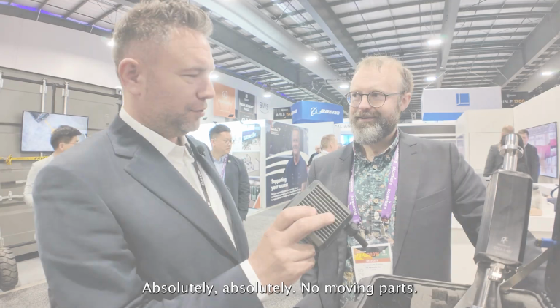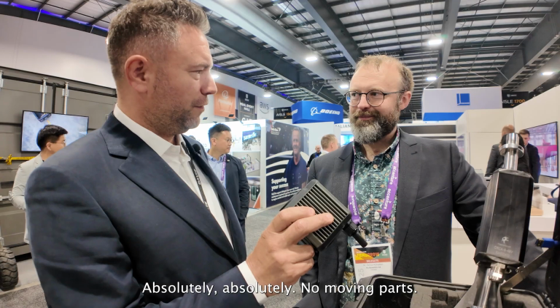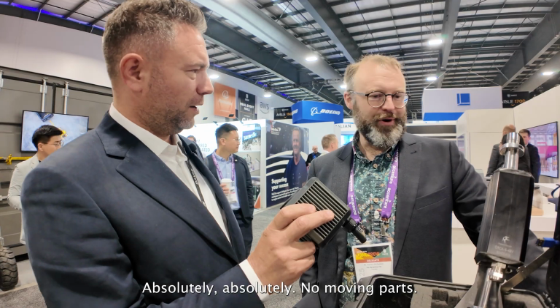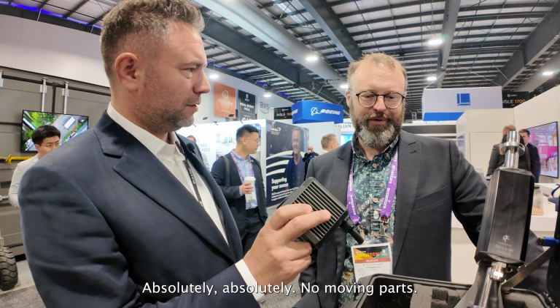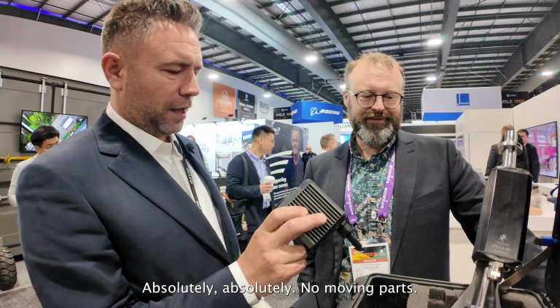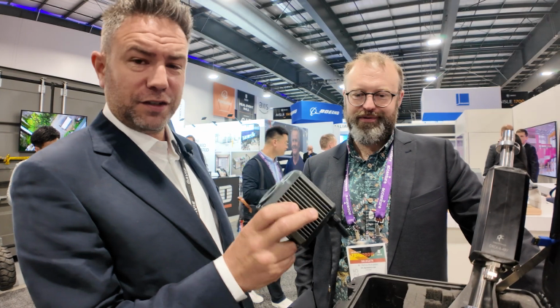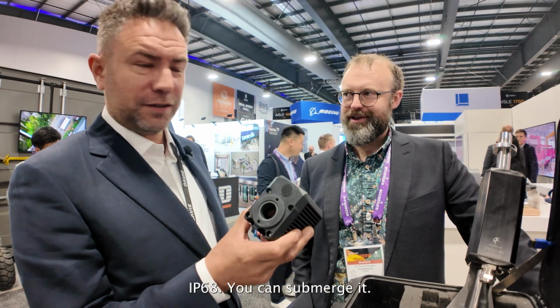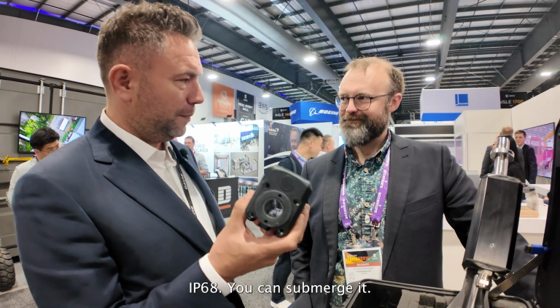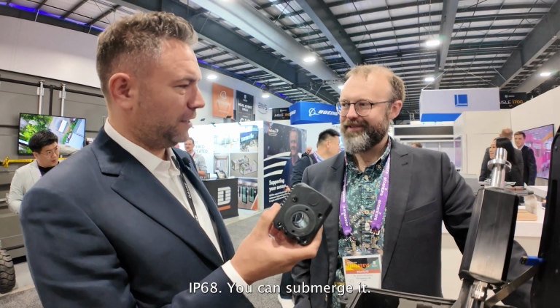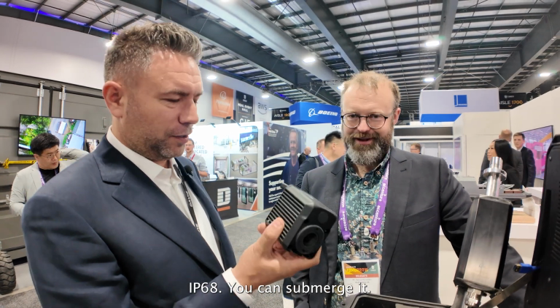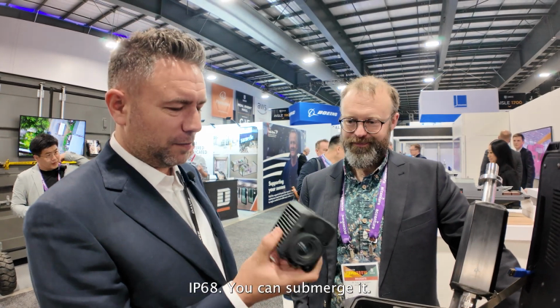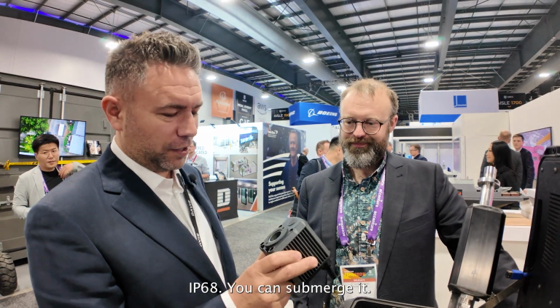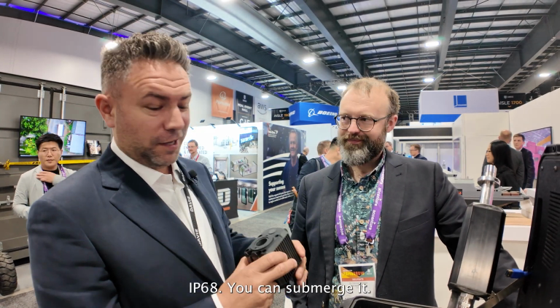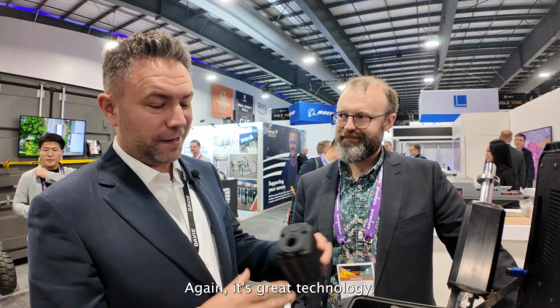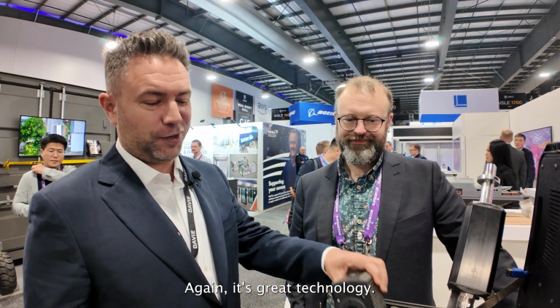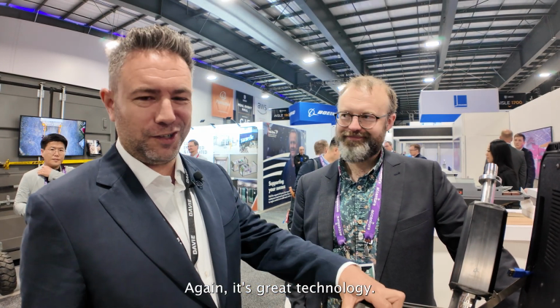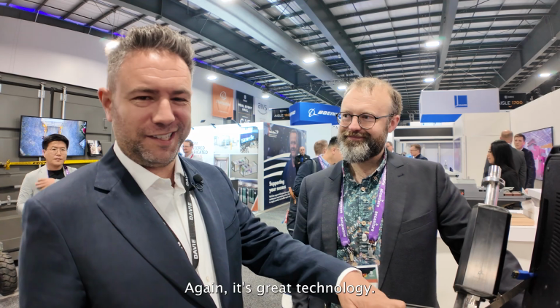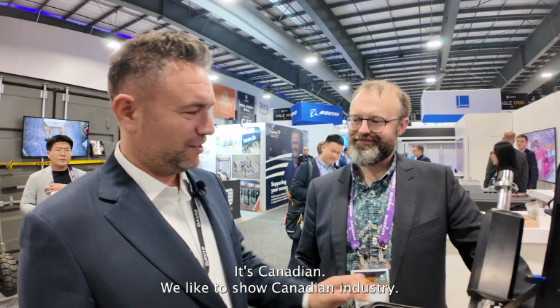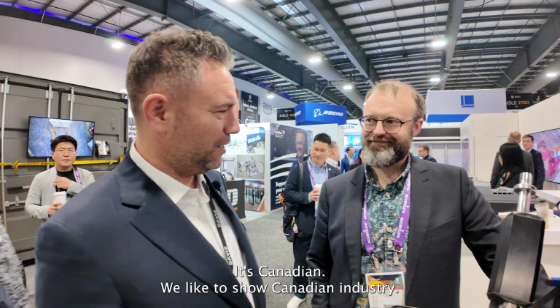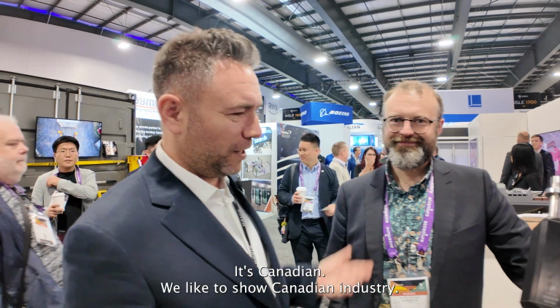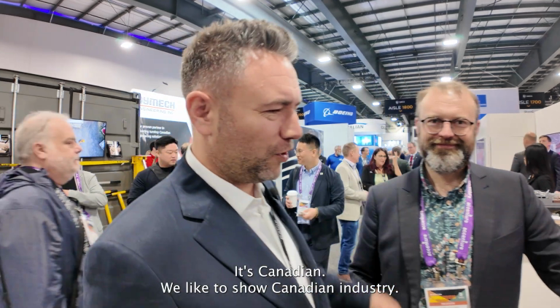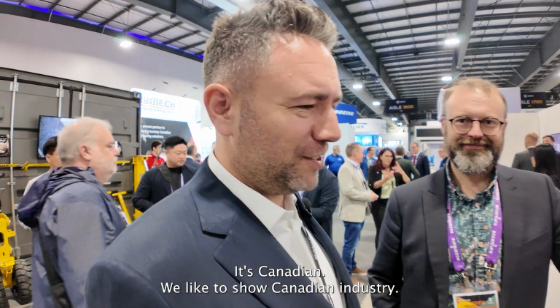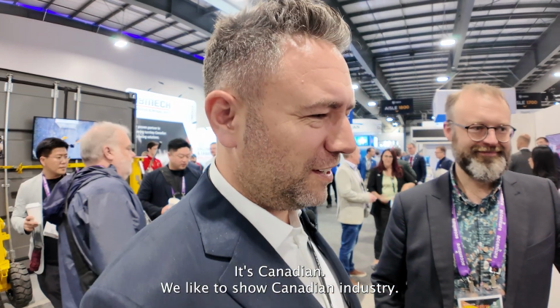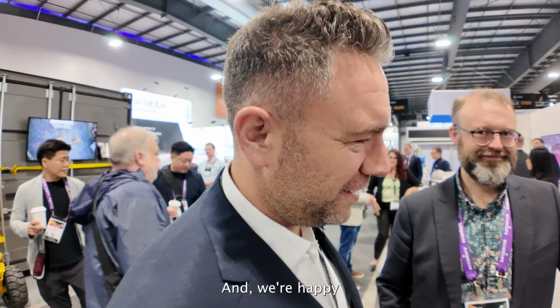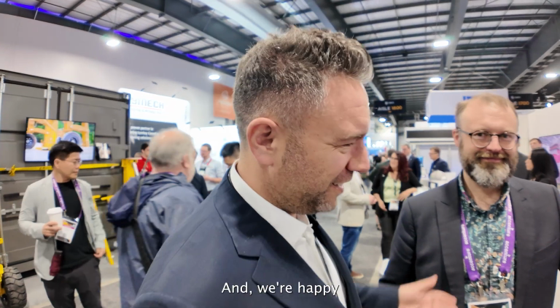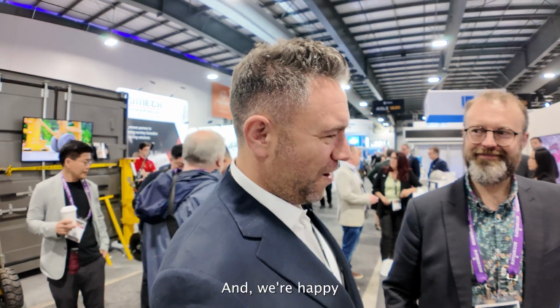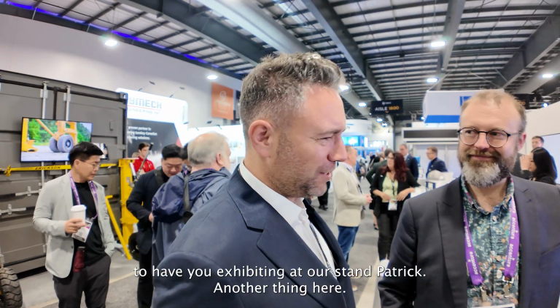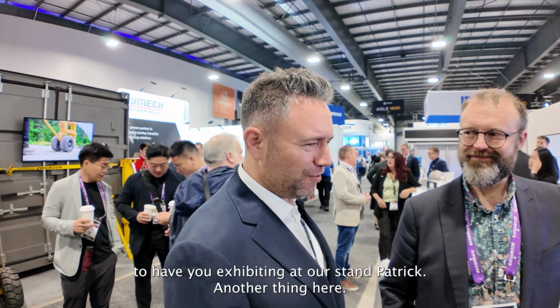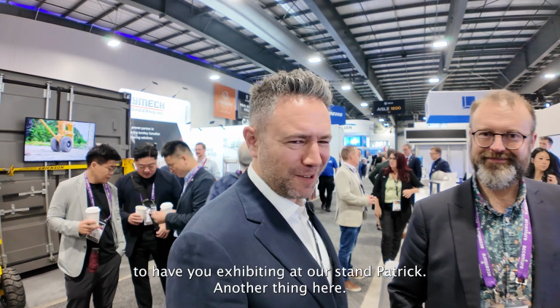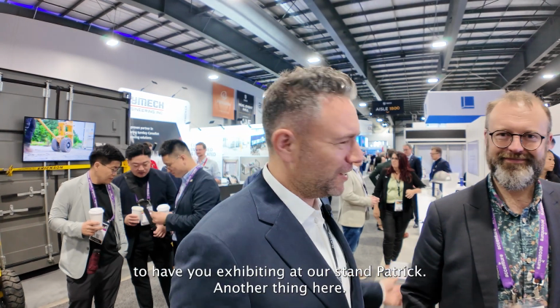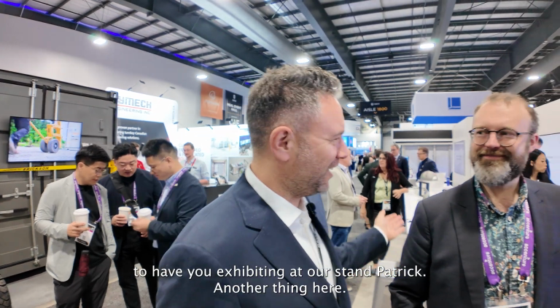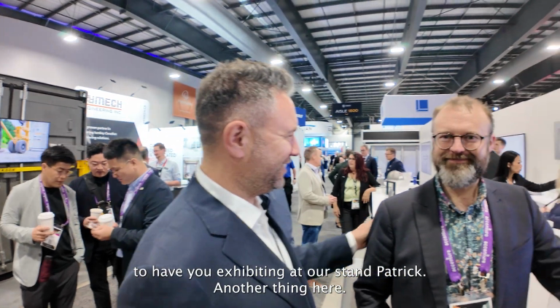No moving parts. IP68 — you can submerge it. It's great technology and it's Canadian. We like to show Canadian industry and we're happy to have you exhibiting on our stand, Patrick.